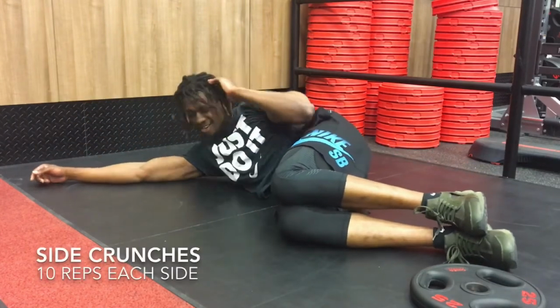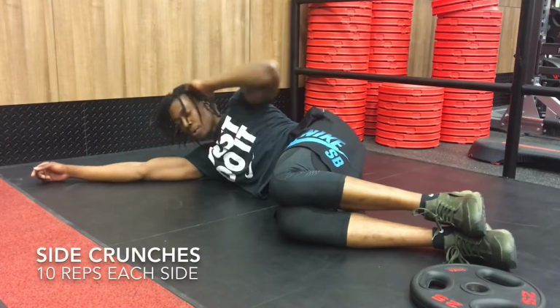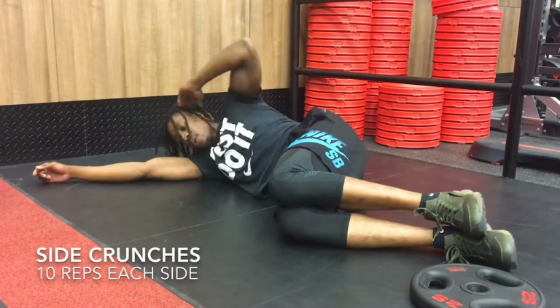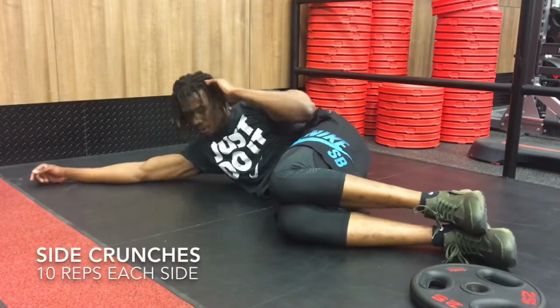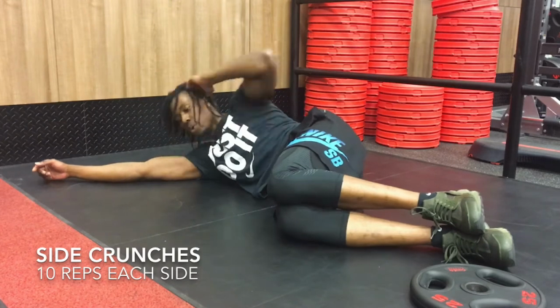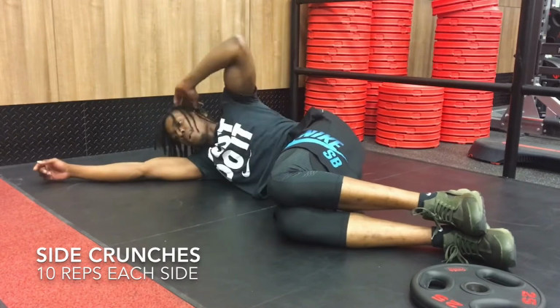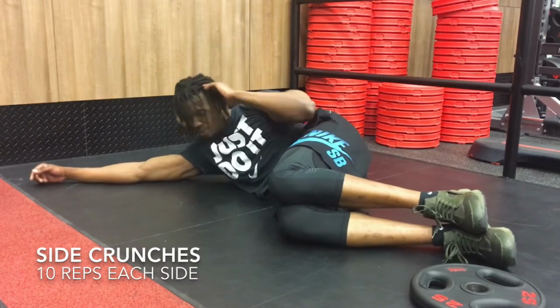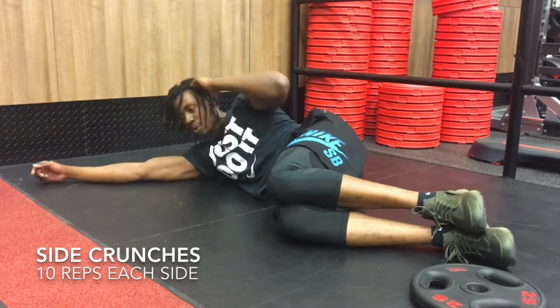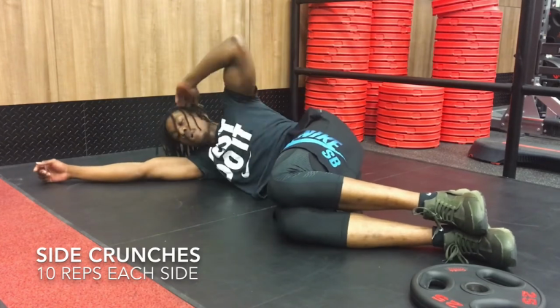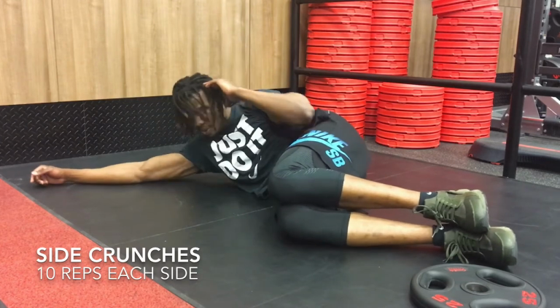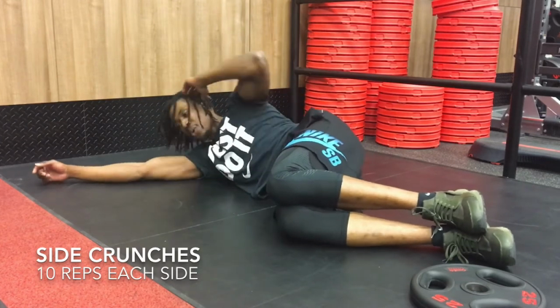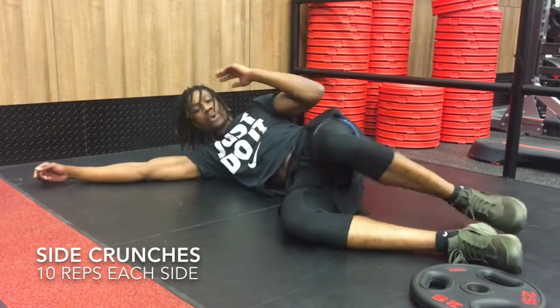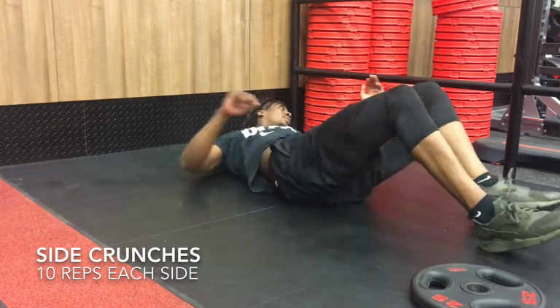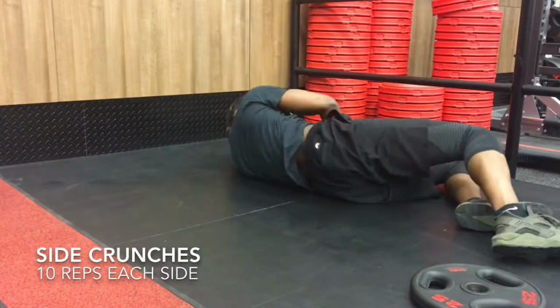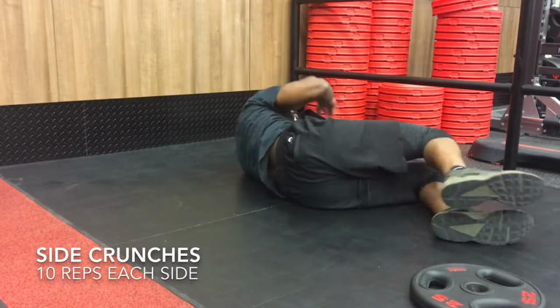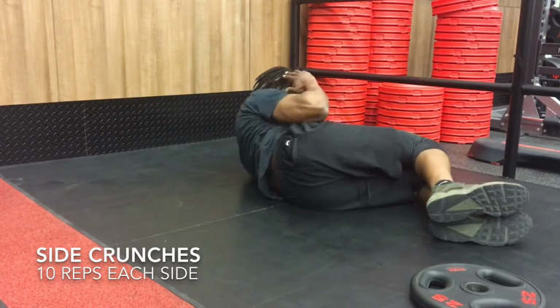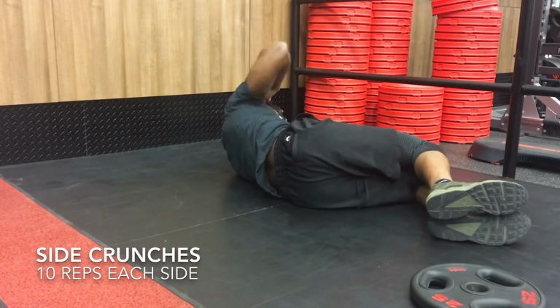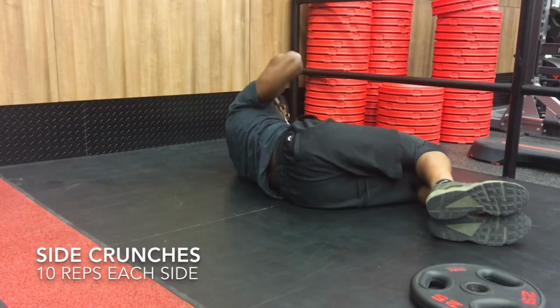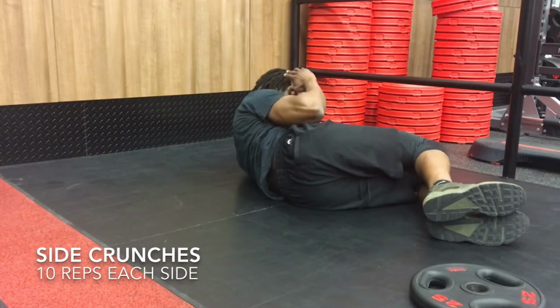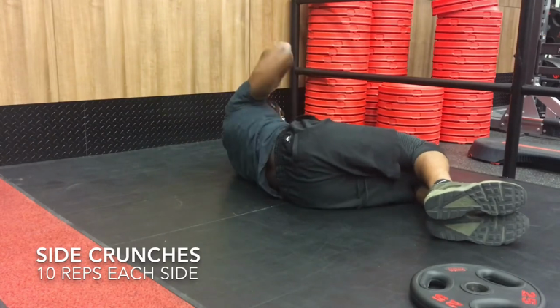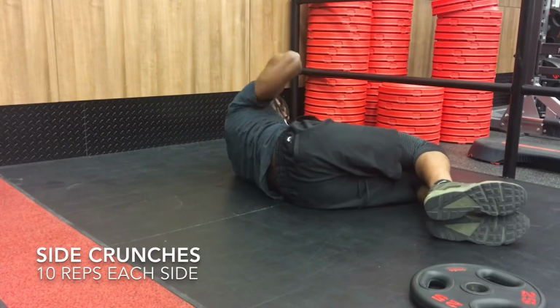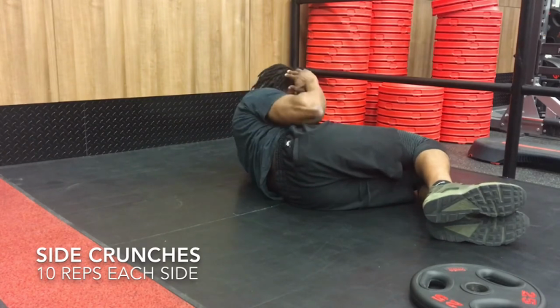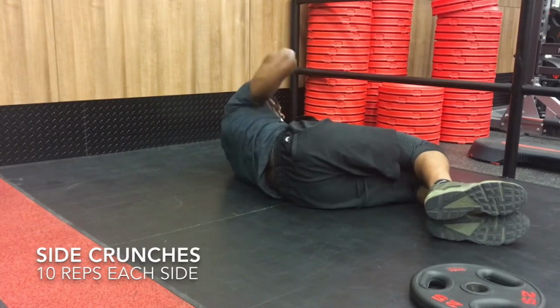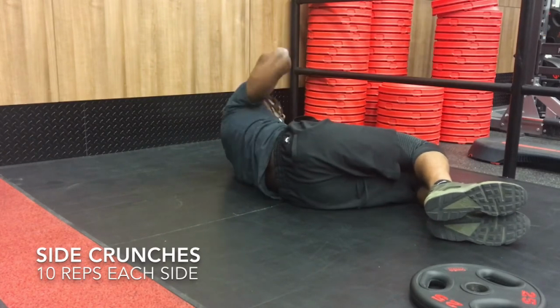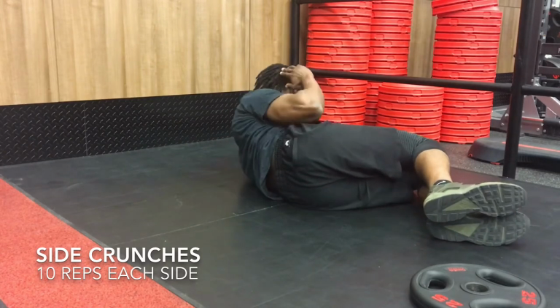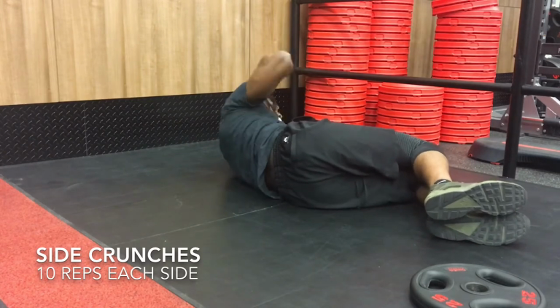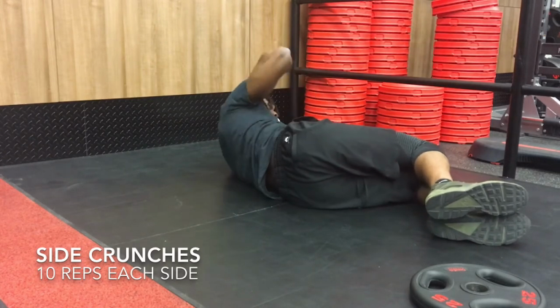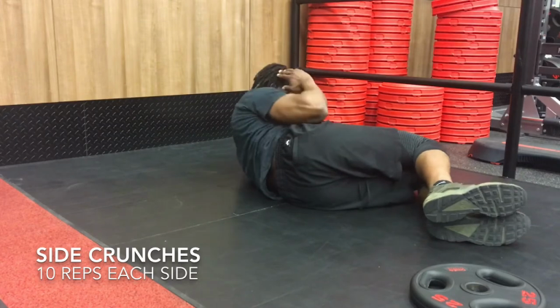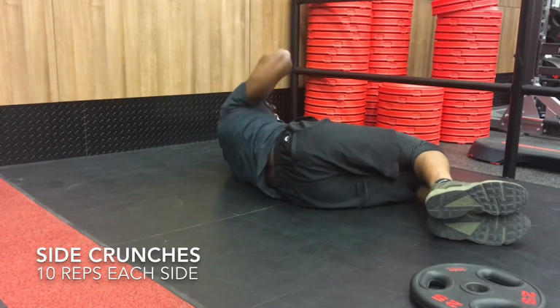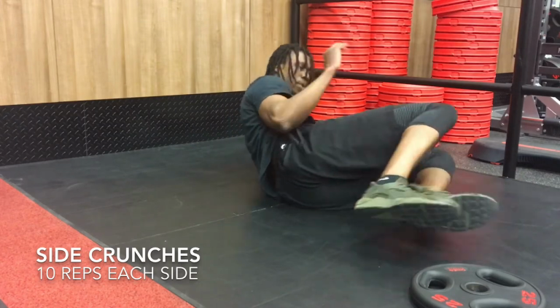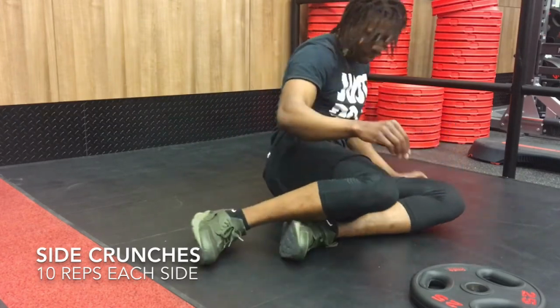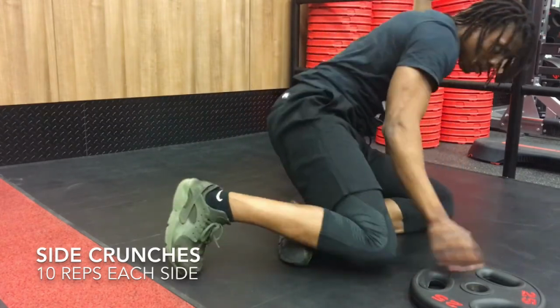Now on to side crunches. You're going to start off with your body laying on its side, legs together, knees bent in about a 90 degree angle. You're going to have your hand touching your head with your arm bent, so you can use your elbow as a gauge. When bringing your head up, you're going to touch your elbow to the side, and that's going to activate your obliques.